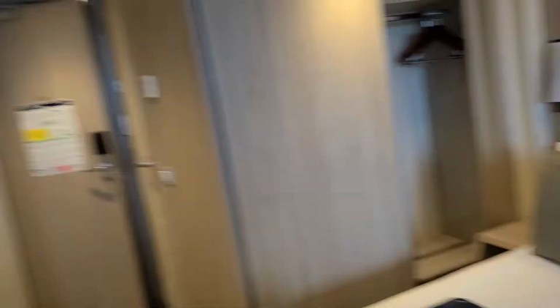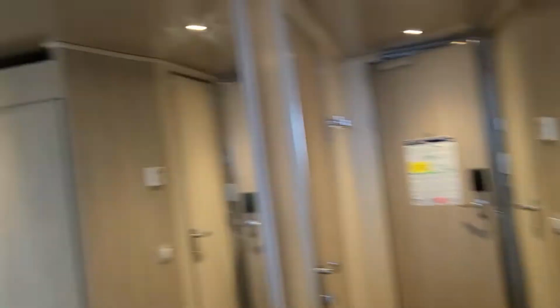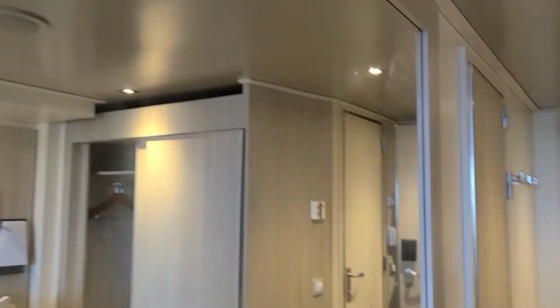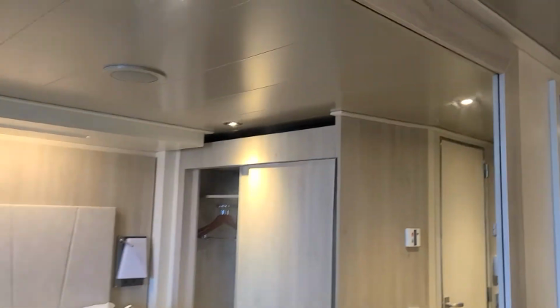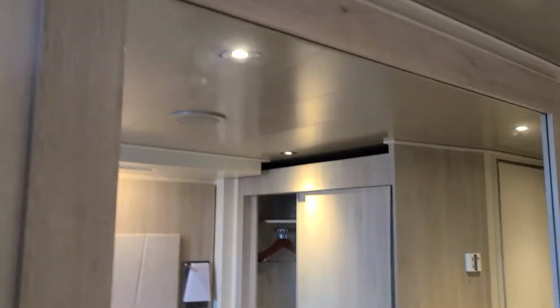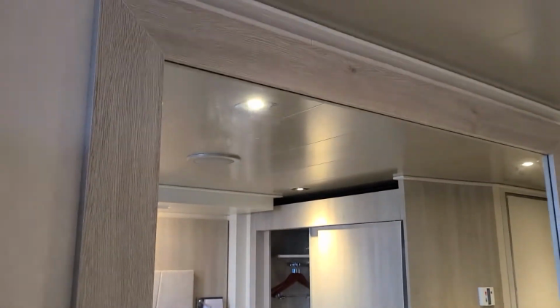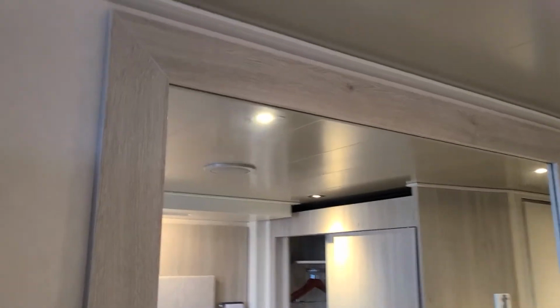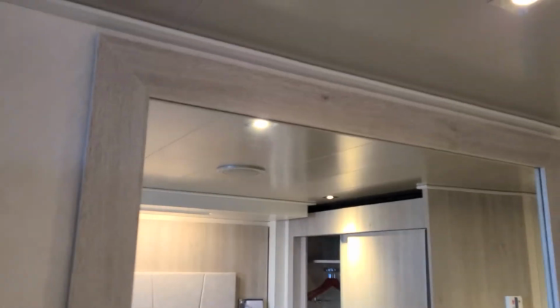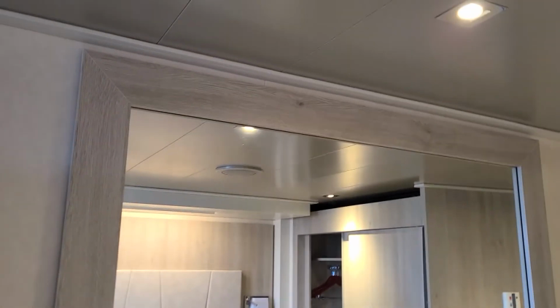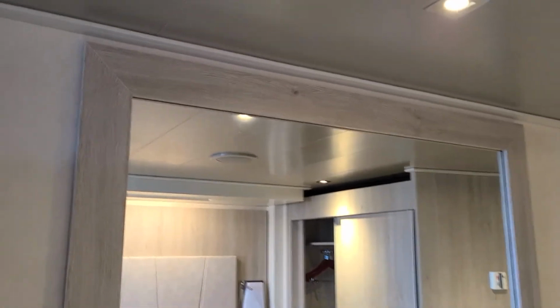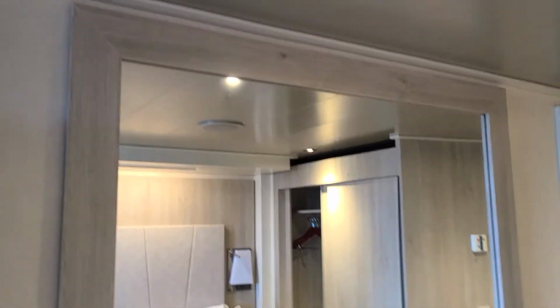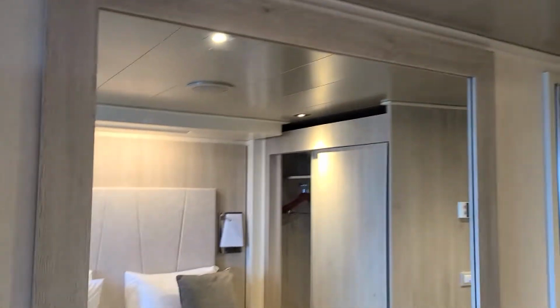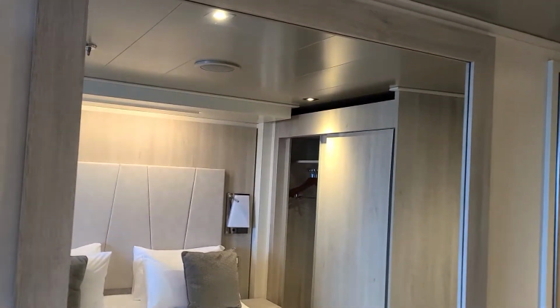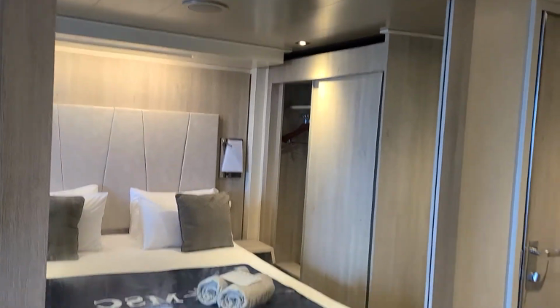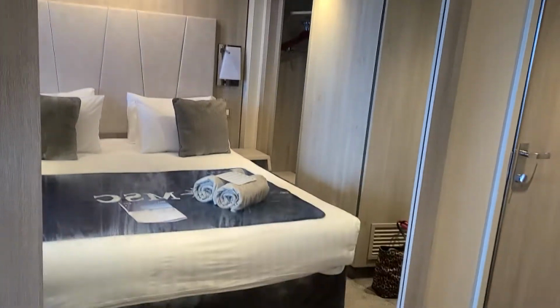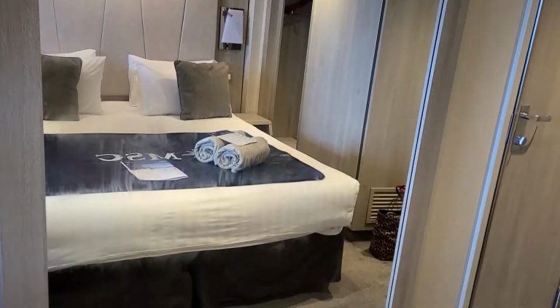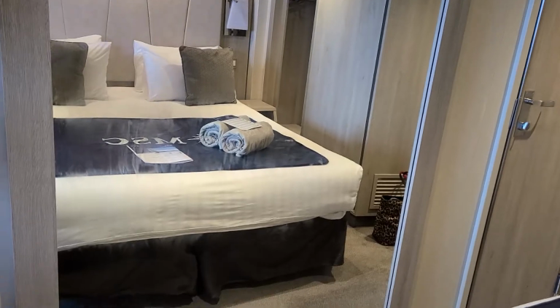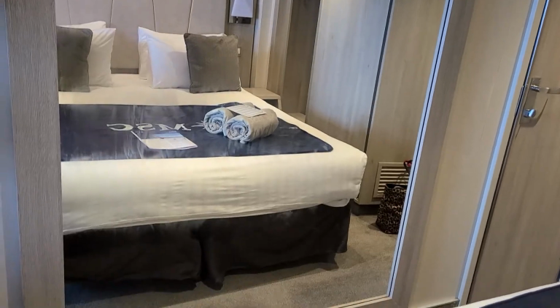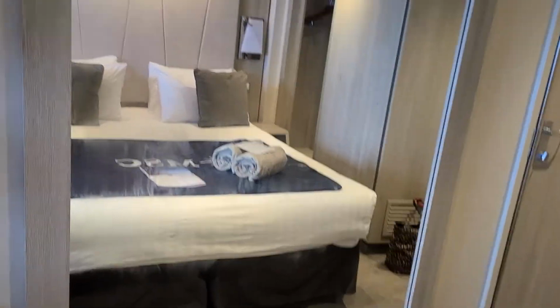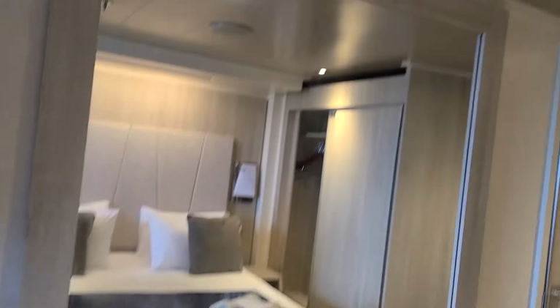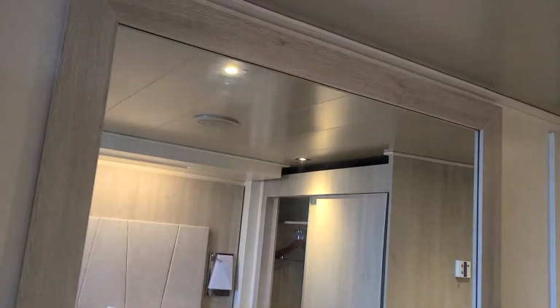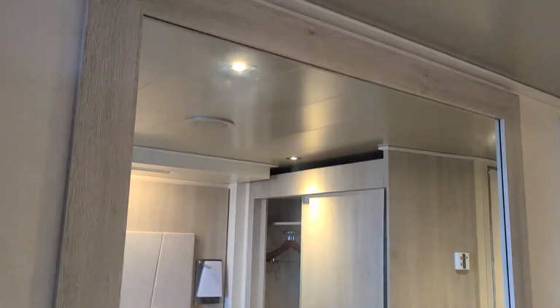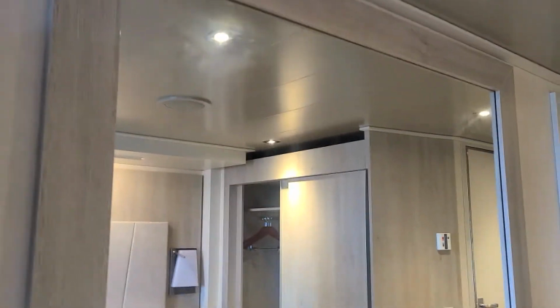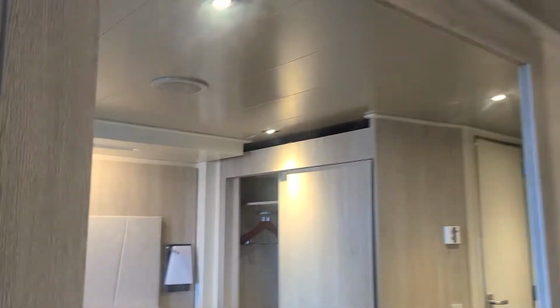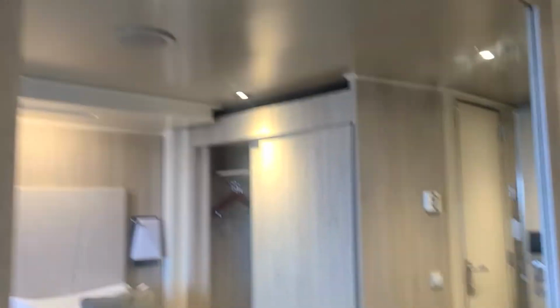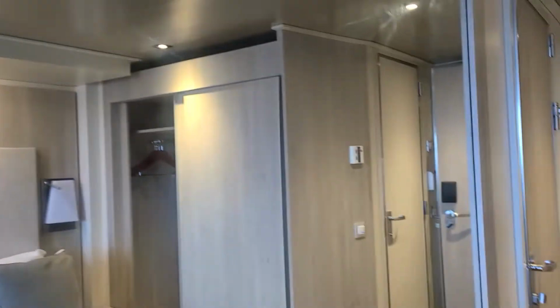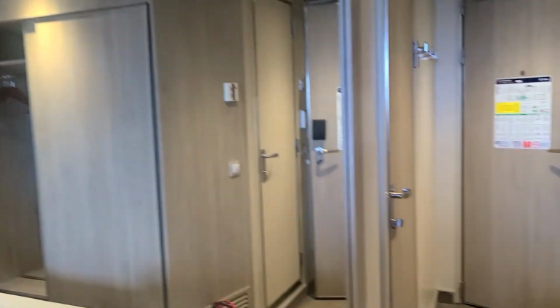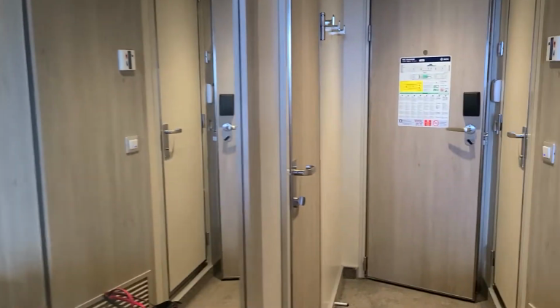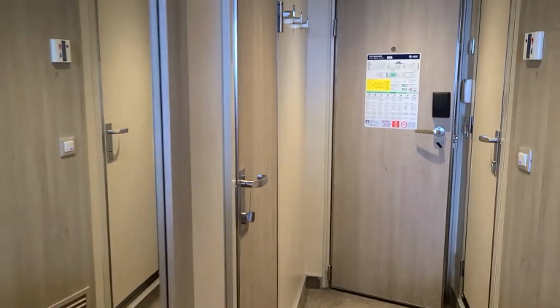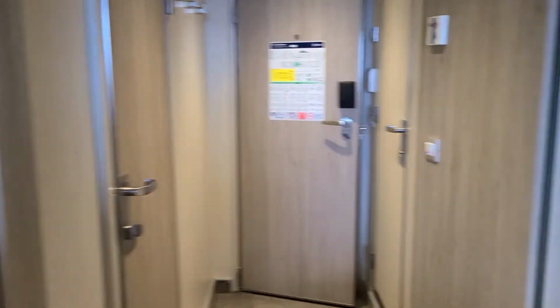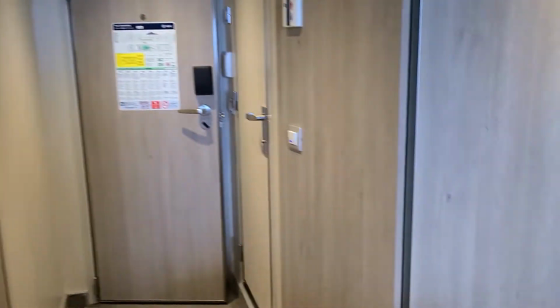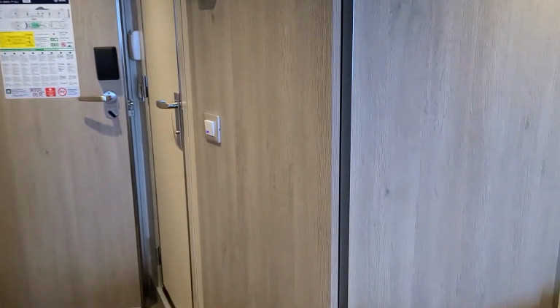This is definitely a full-length mirror. This is what you call a full-length mirror — look how wide it is. You can do outfit checks, makeup checks. Love it.